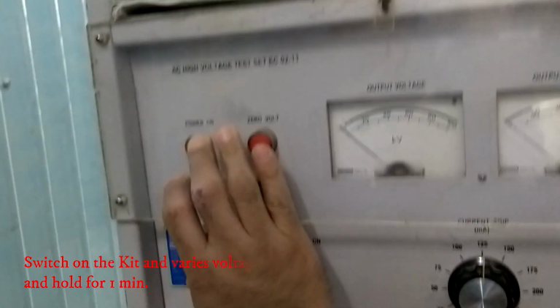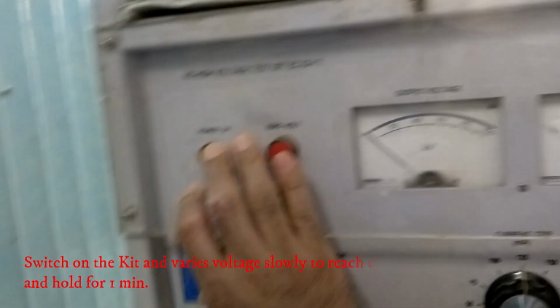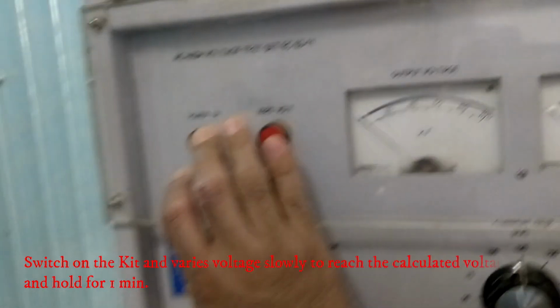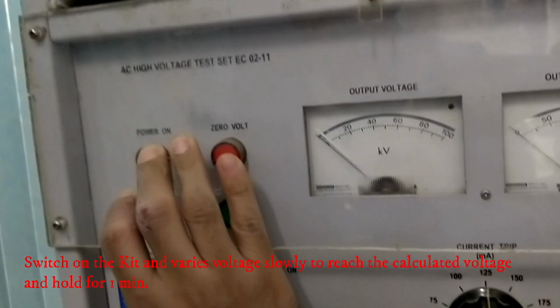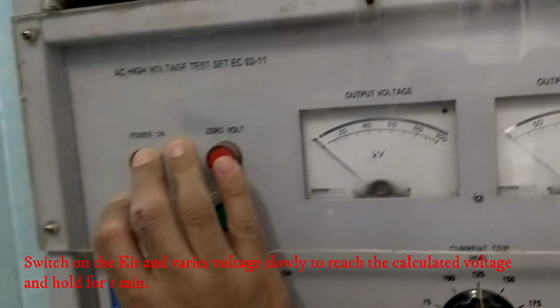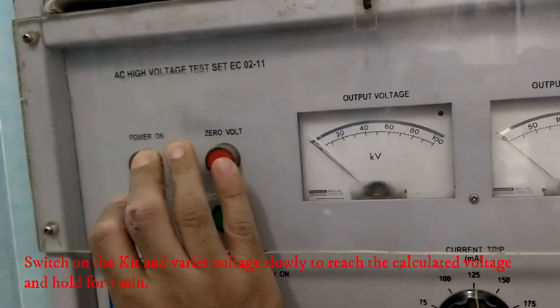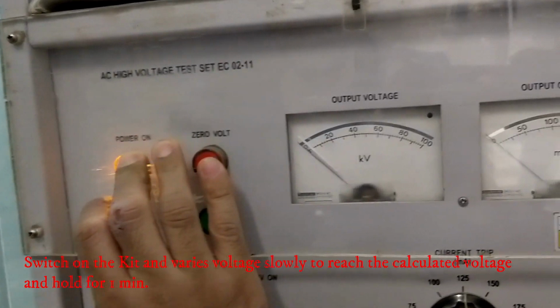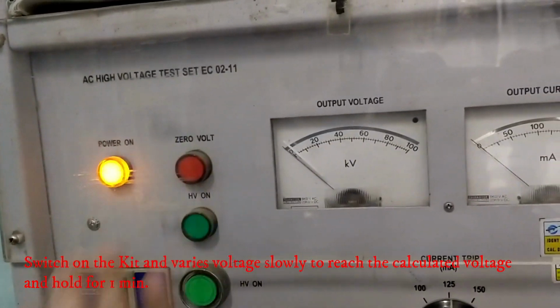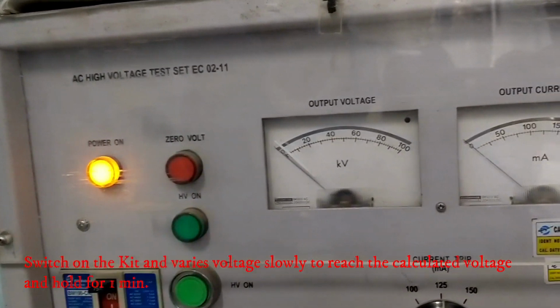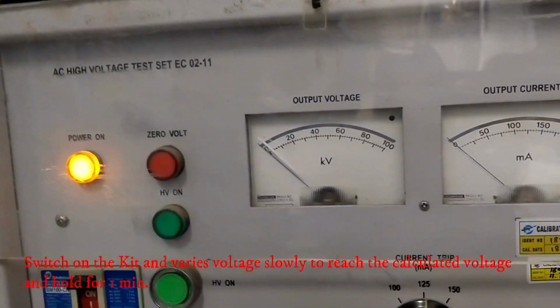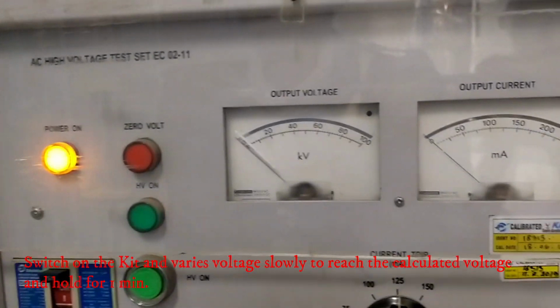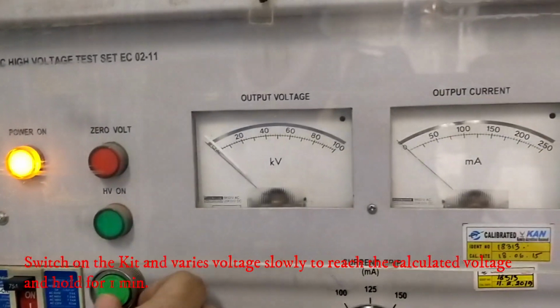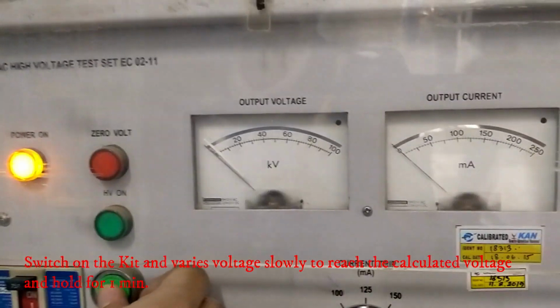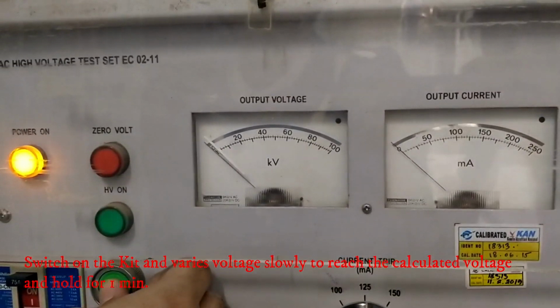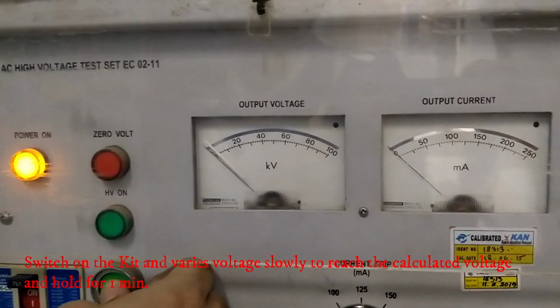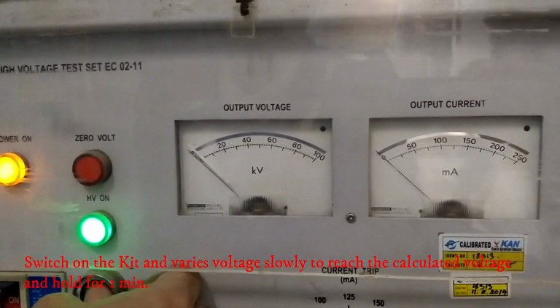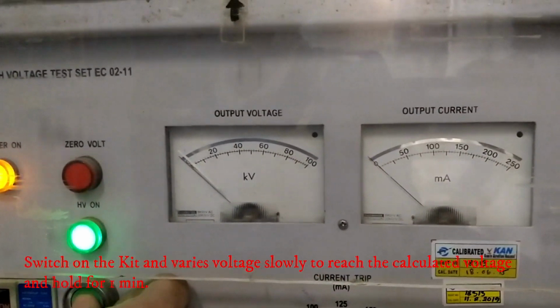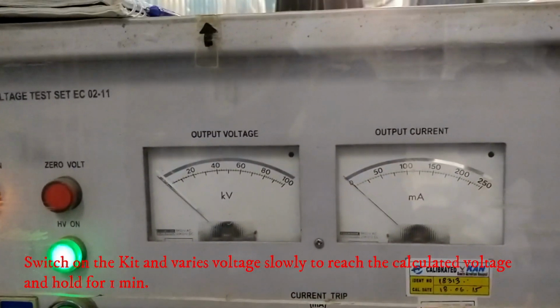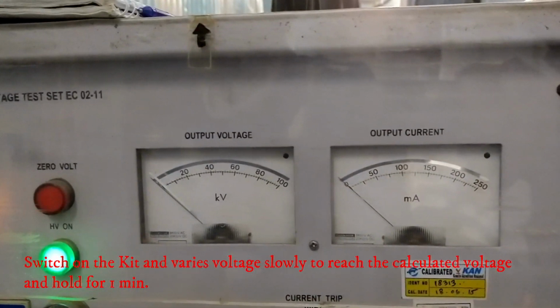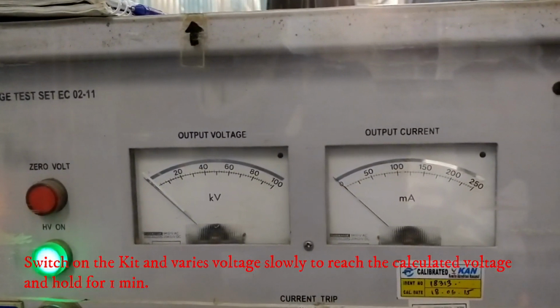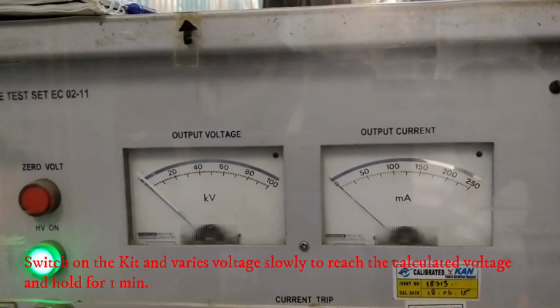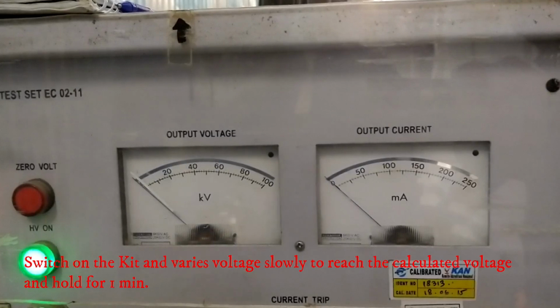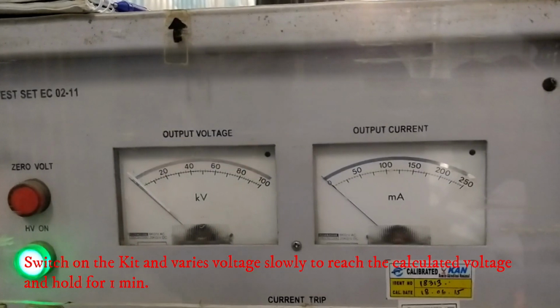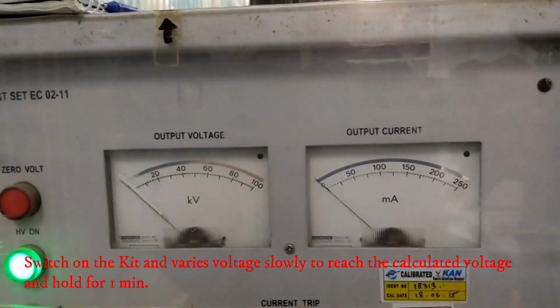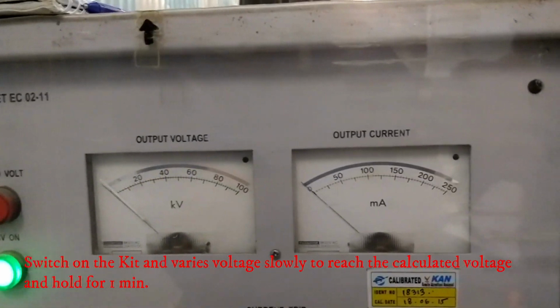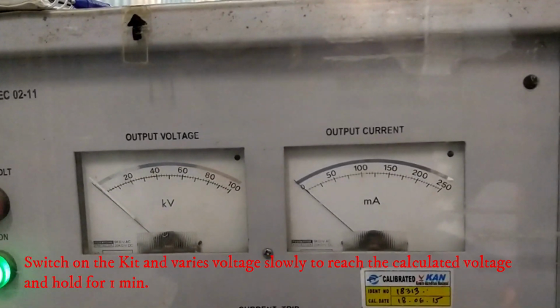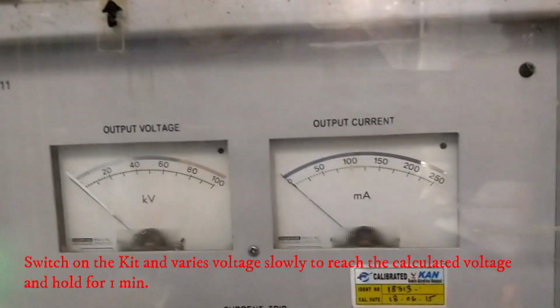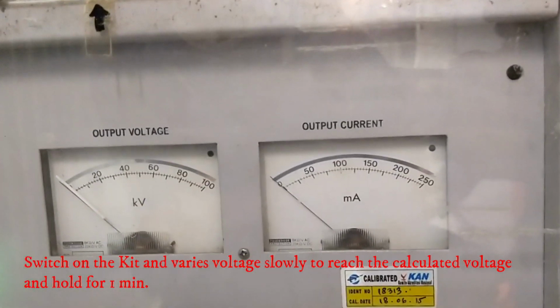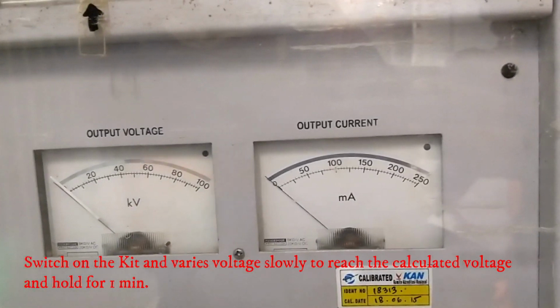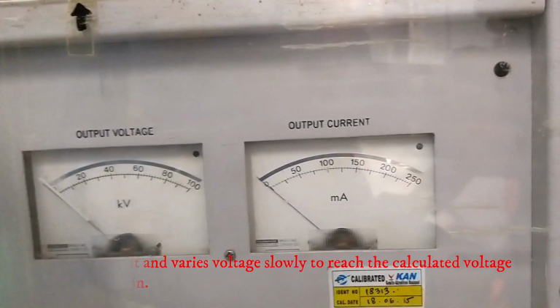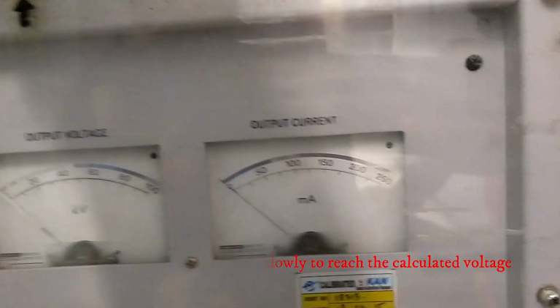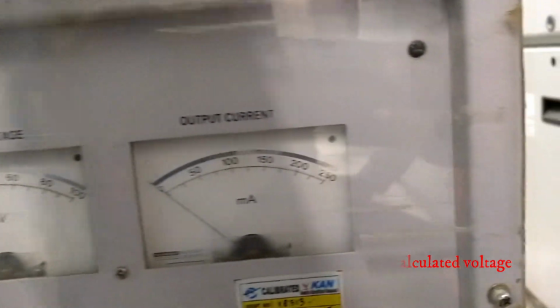Switch on the kit and vary the voltage slowly to reach the calculated voltage of 56kV, and hold it for one minute.